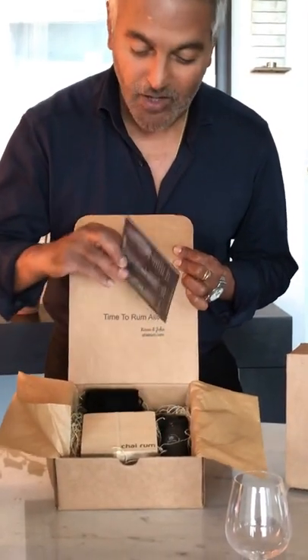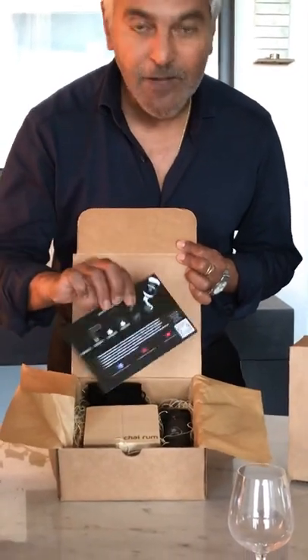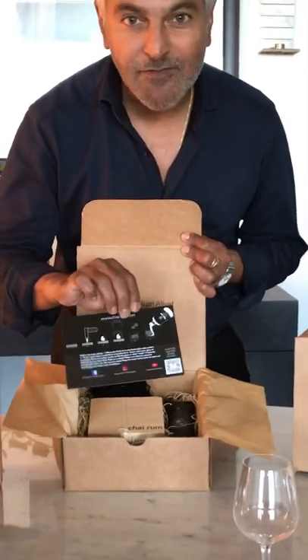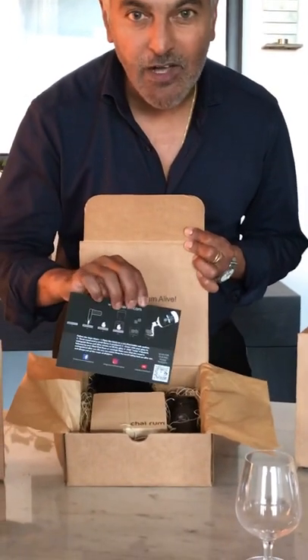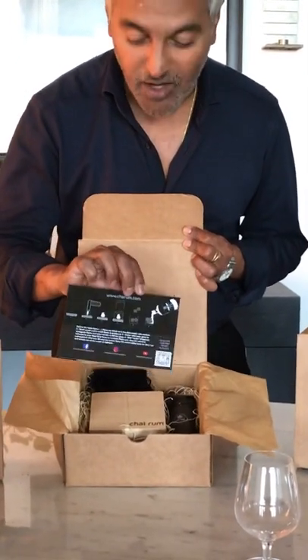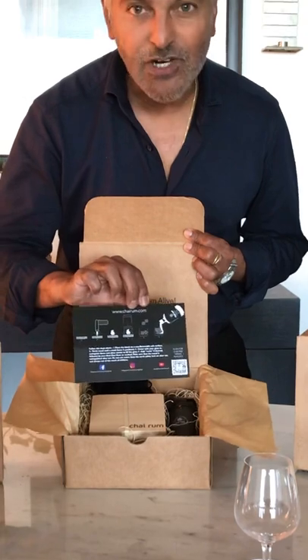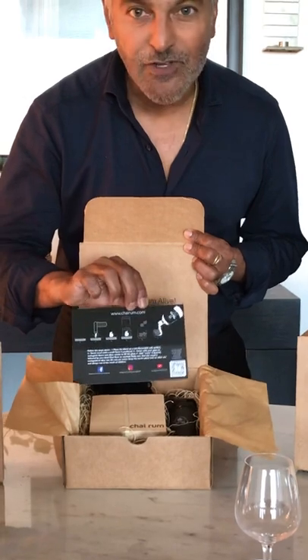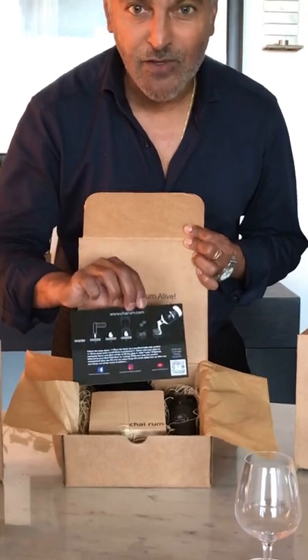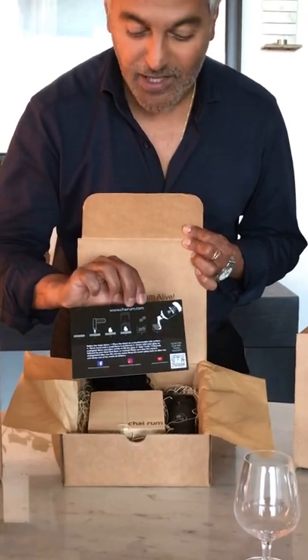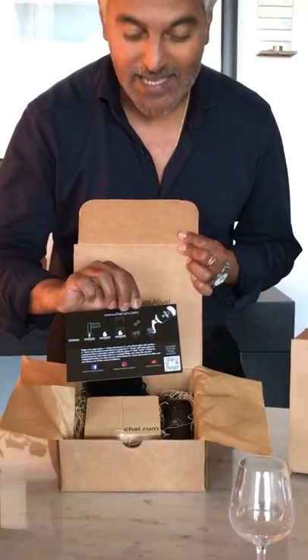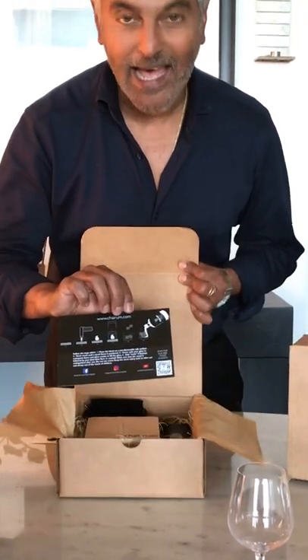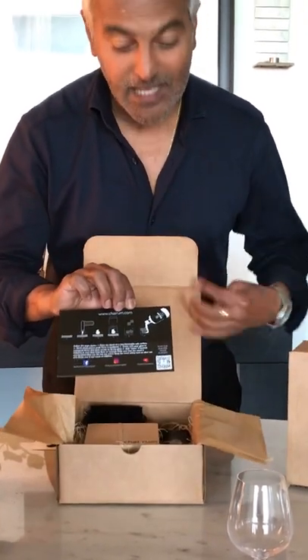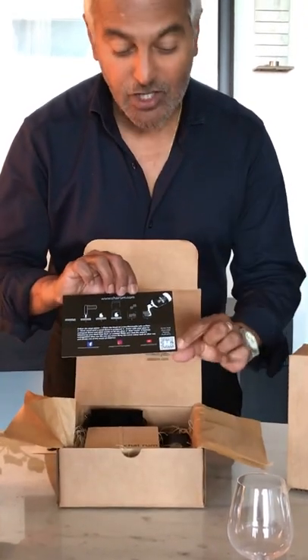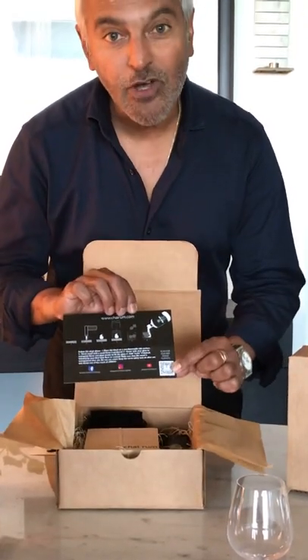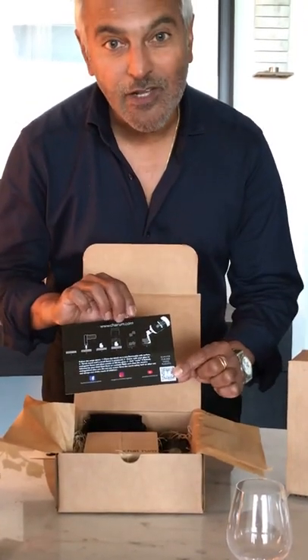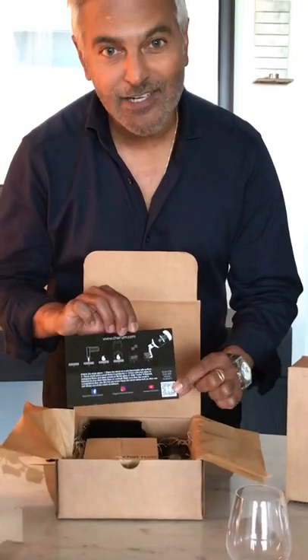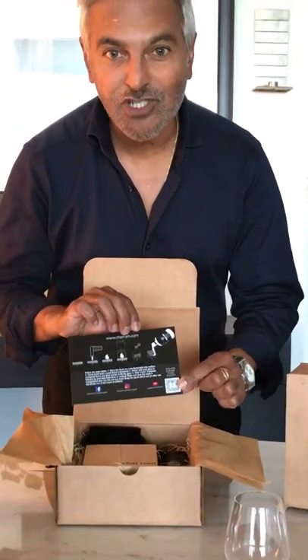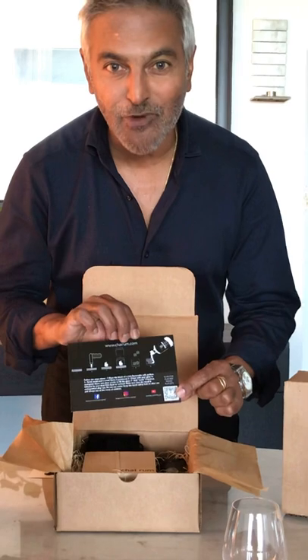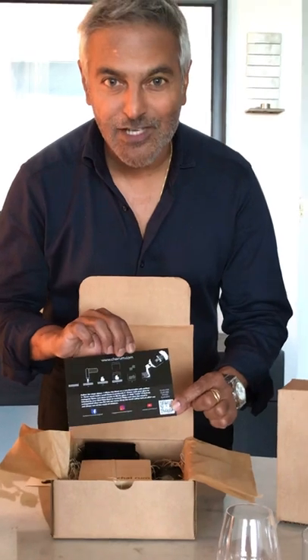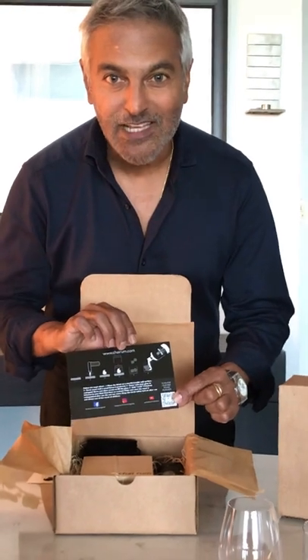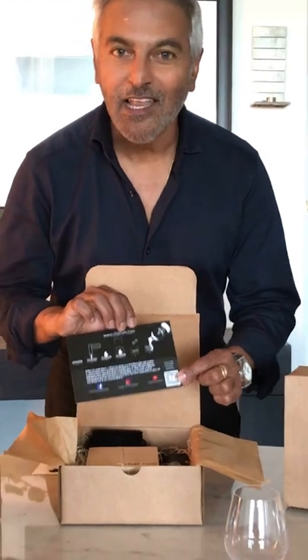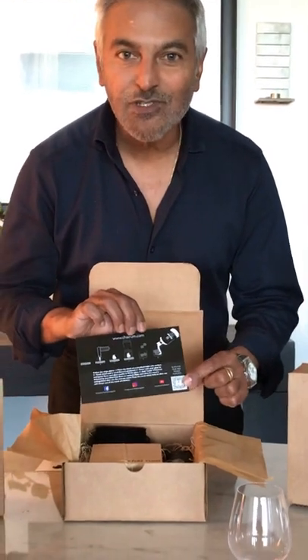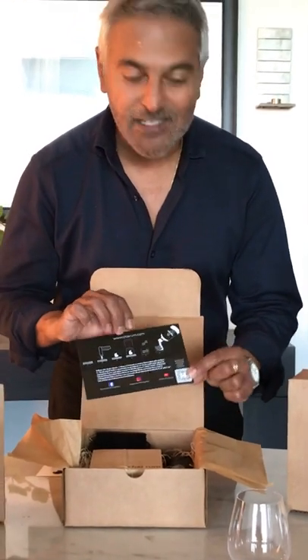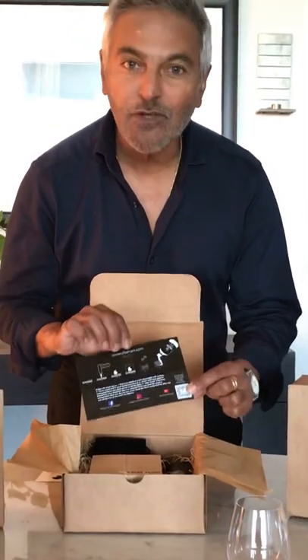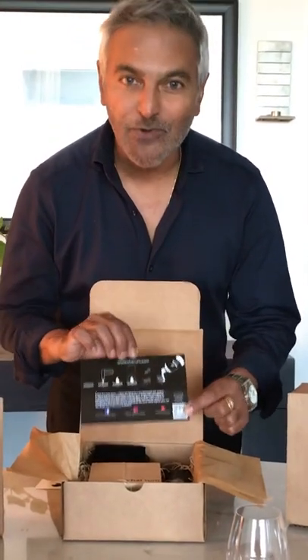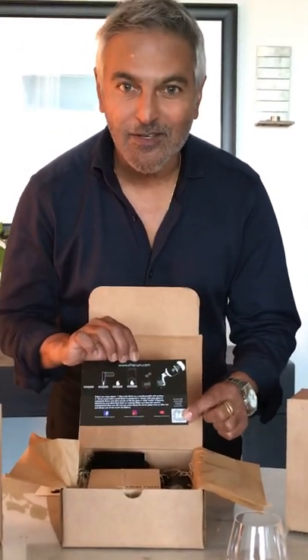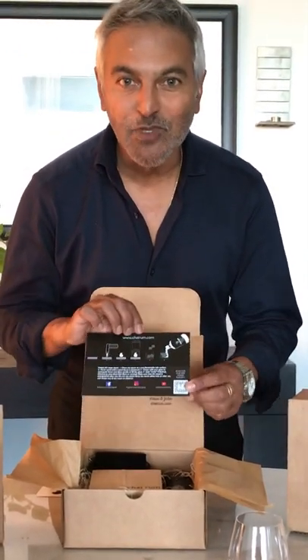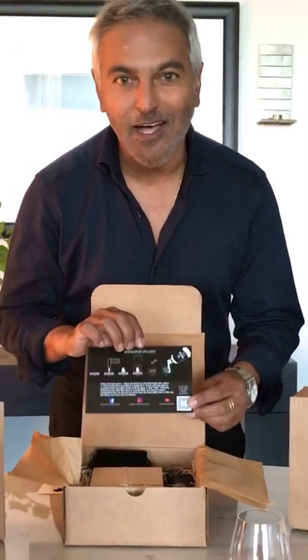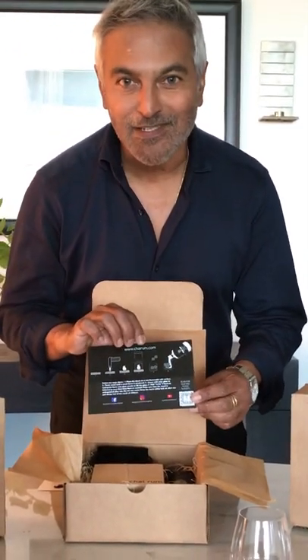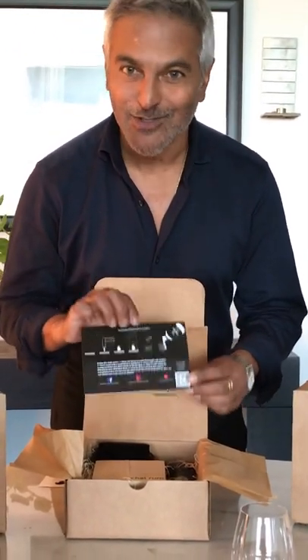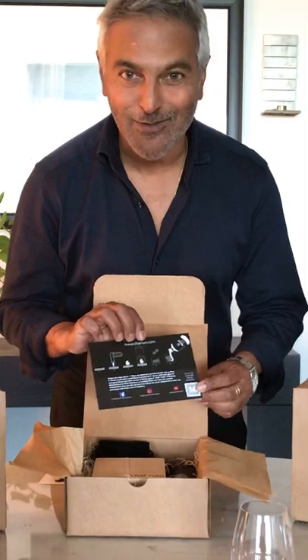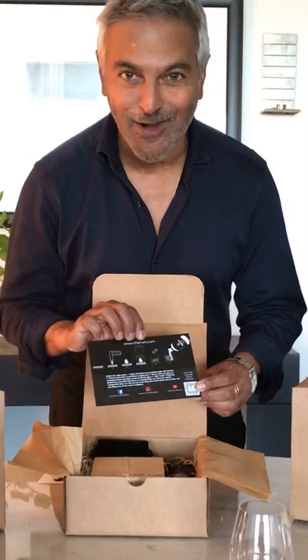On the flip side of the card are the instructions for using your smoking kit and a QR code that will connect you to the Chai Rum radio station, which allows you to get continually curated musical accompaniment to your Chai Rum drinks at home.